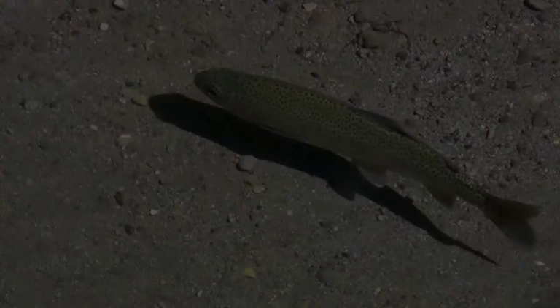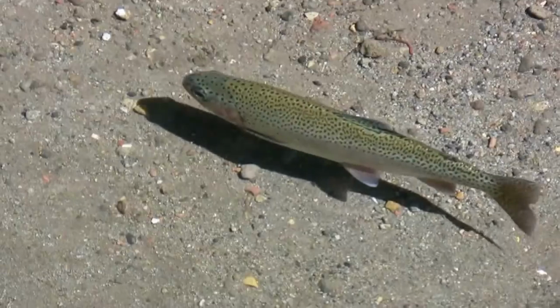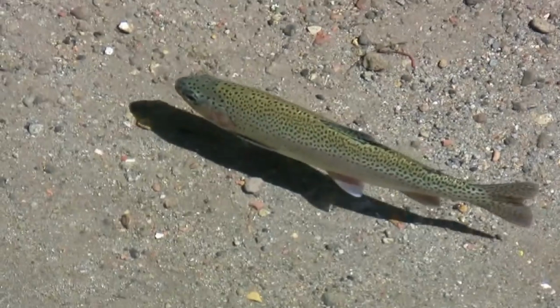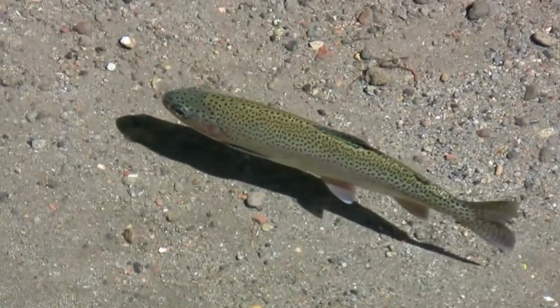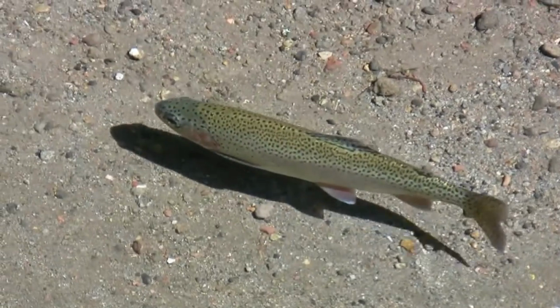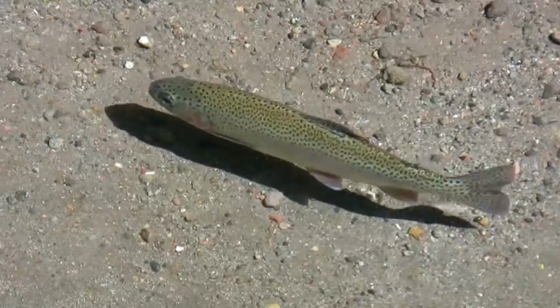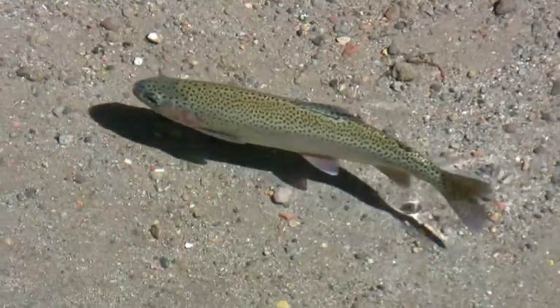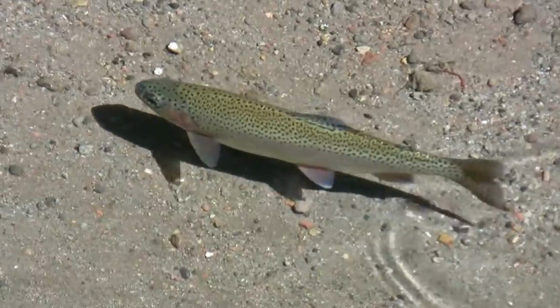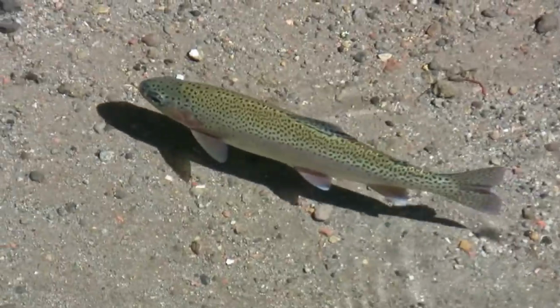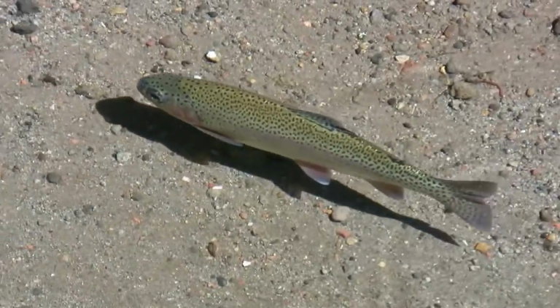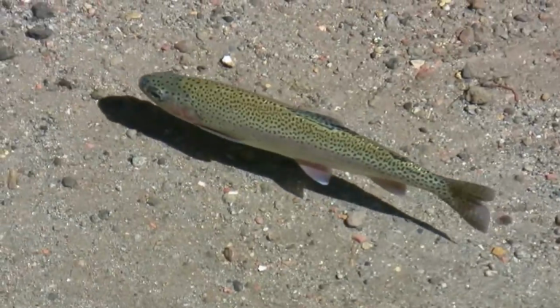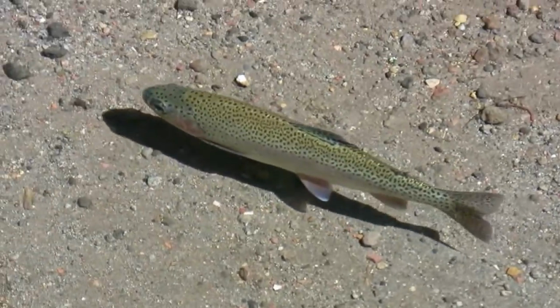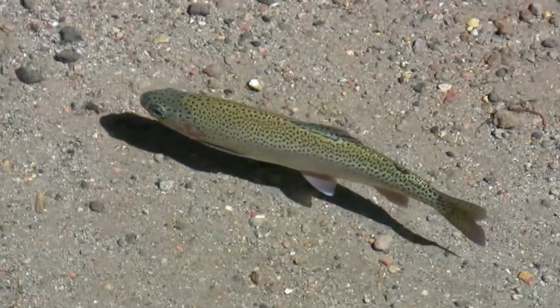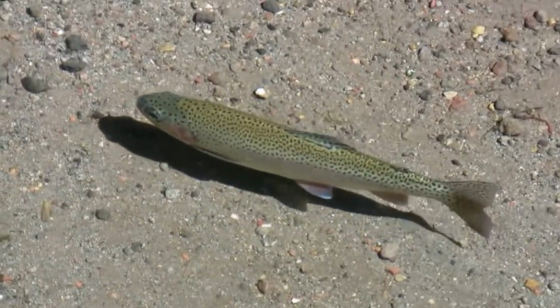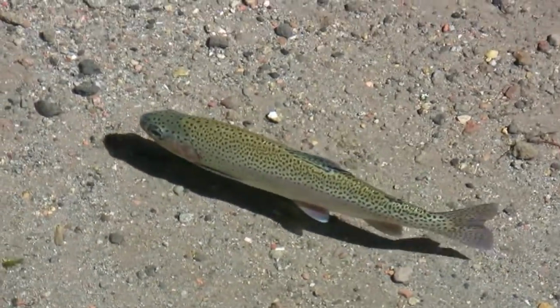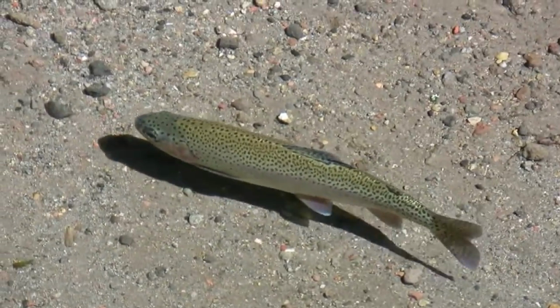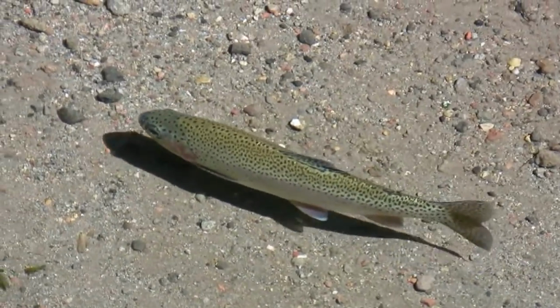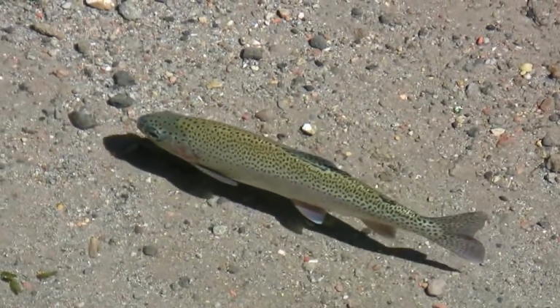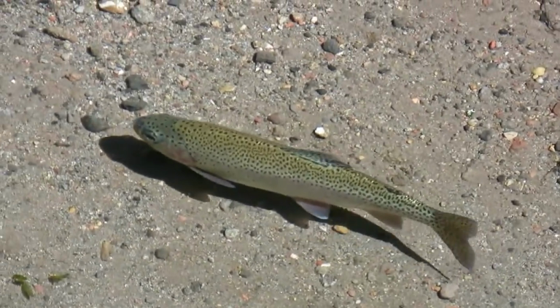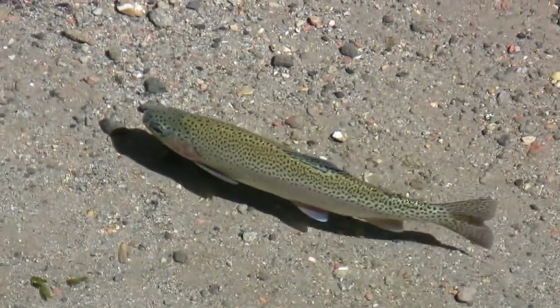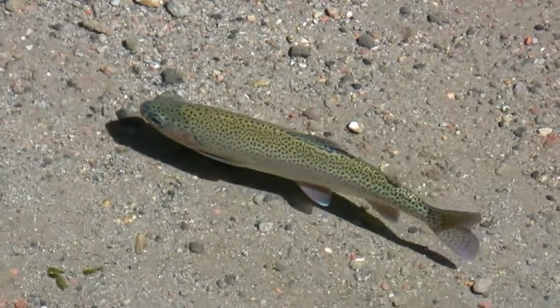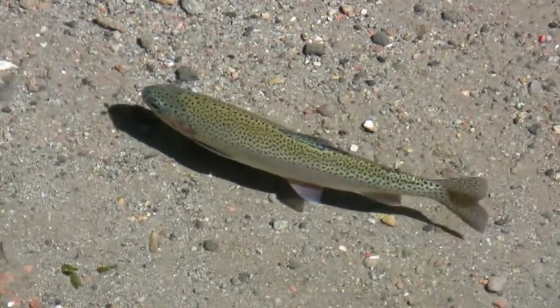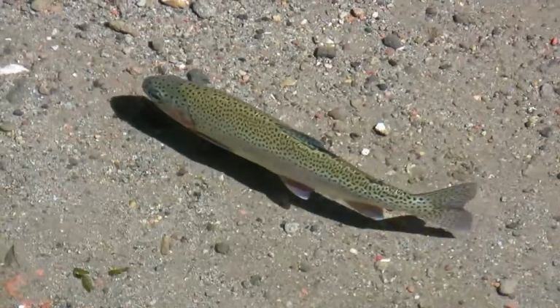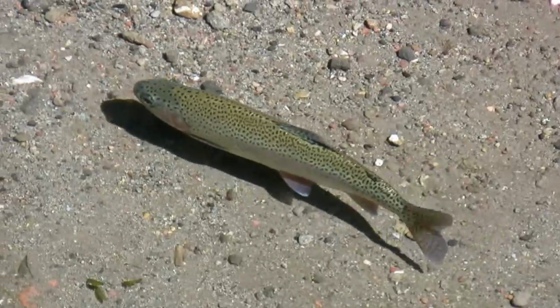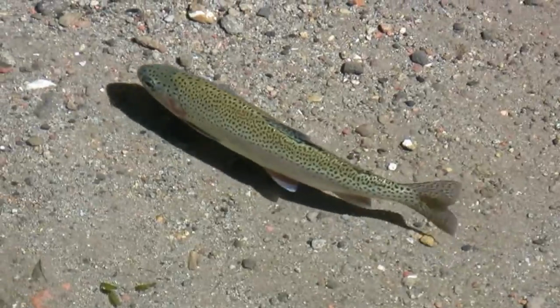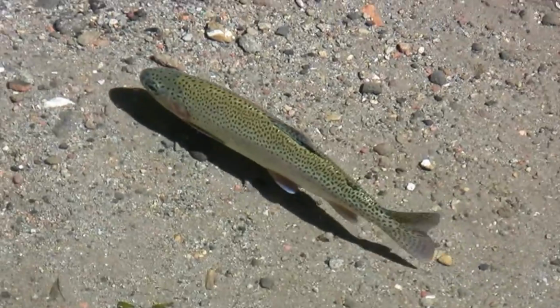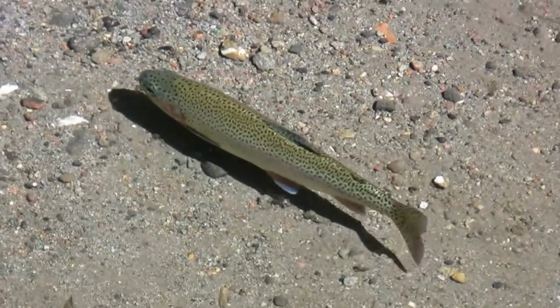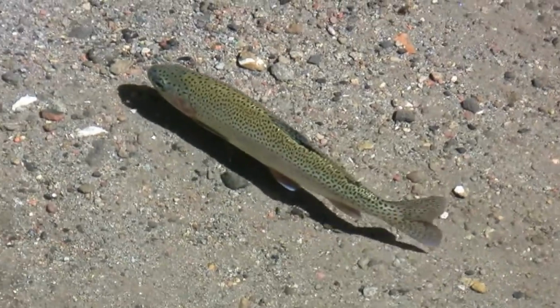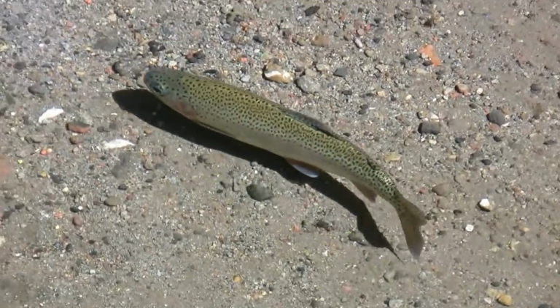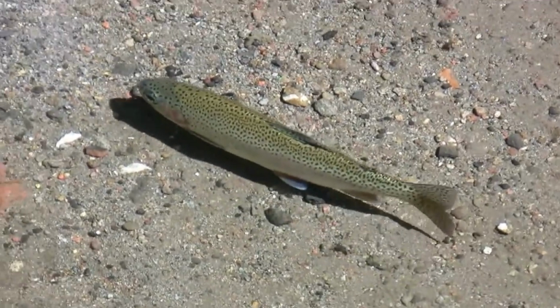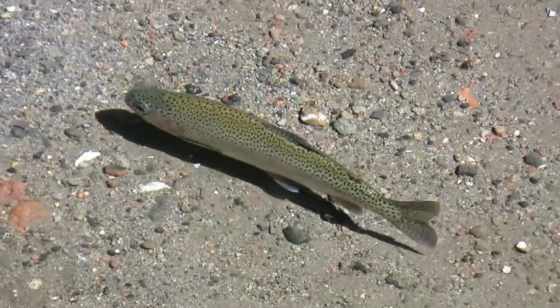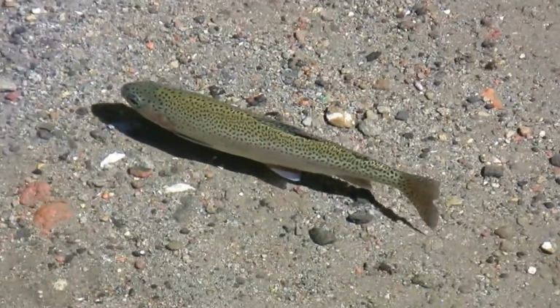Fish tail fins have a remarkable feature that helps them to swim forward. But what makes the tail fin so special? It's the way that the fin bends.